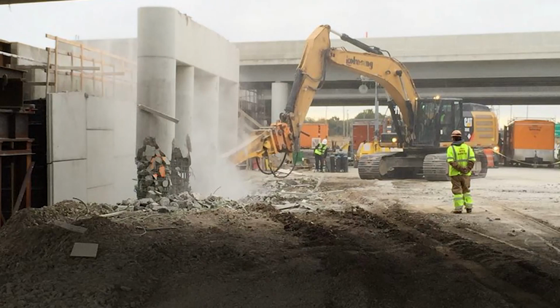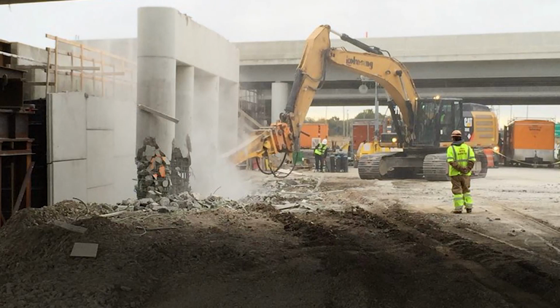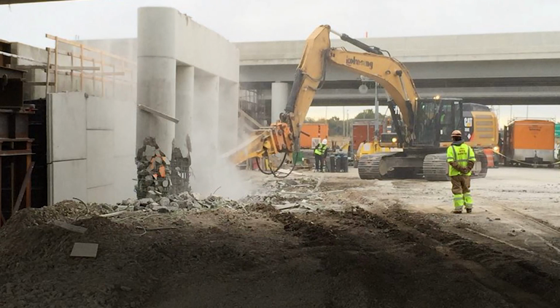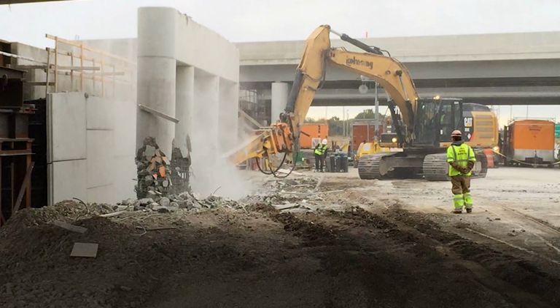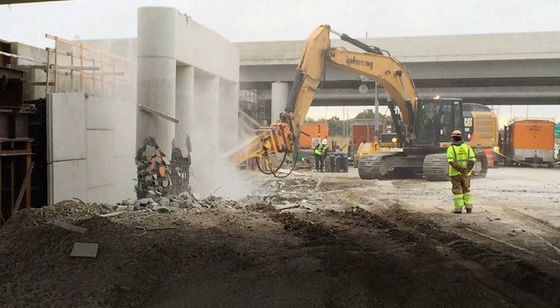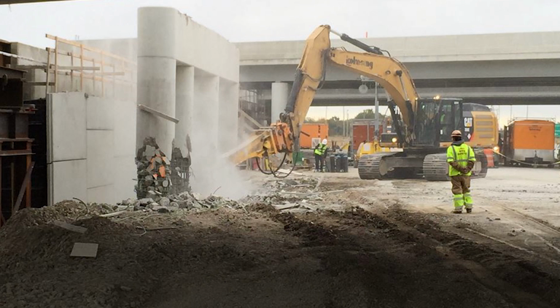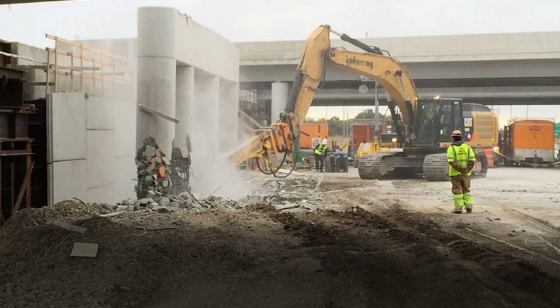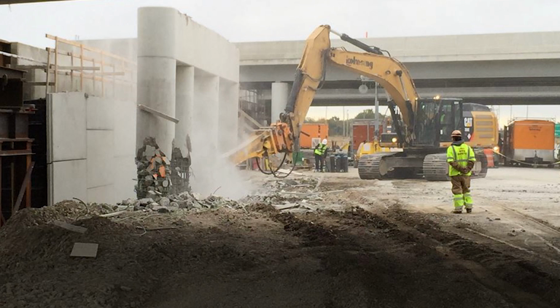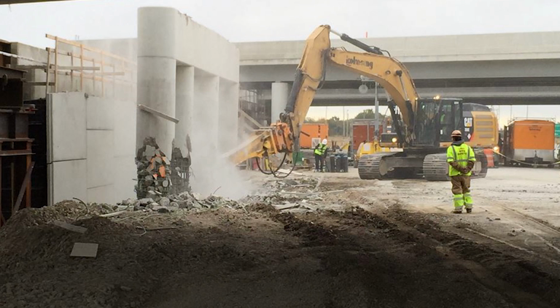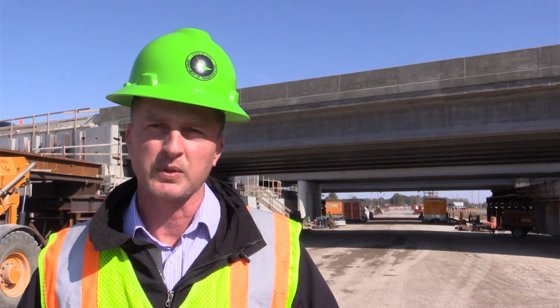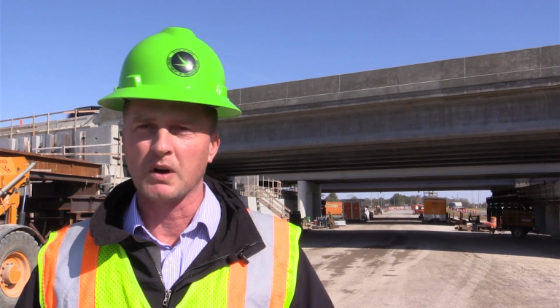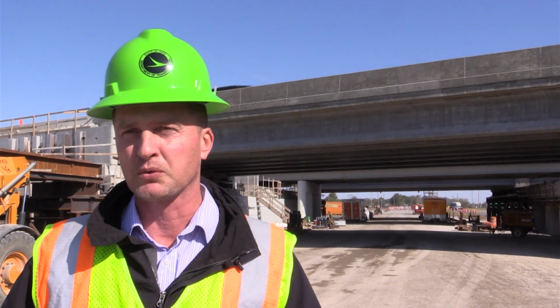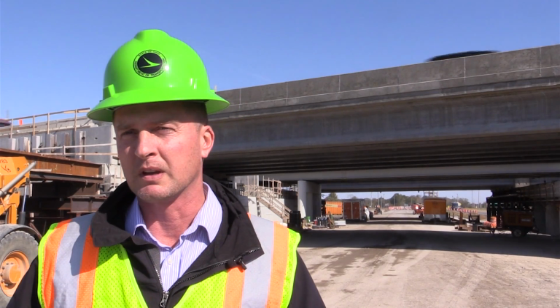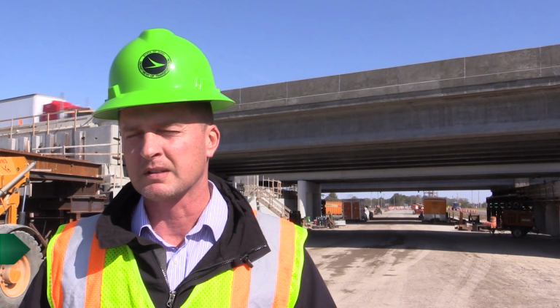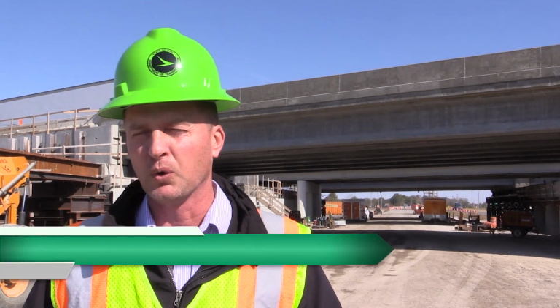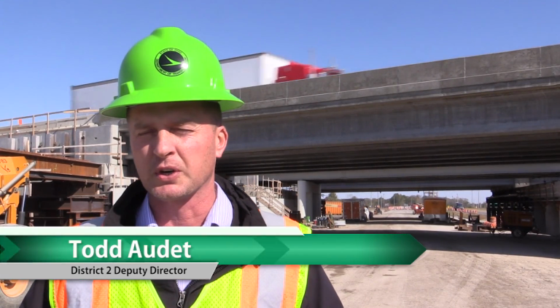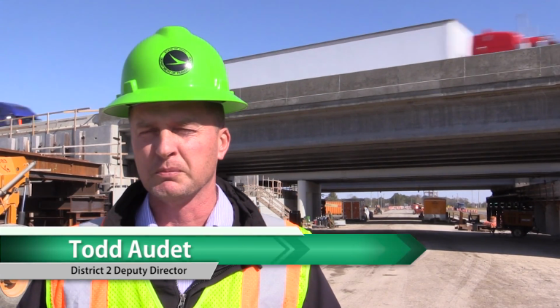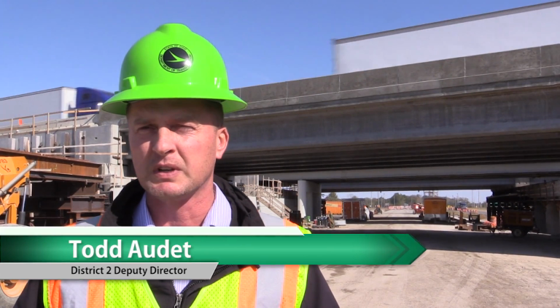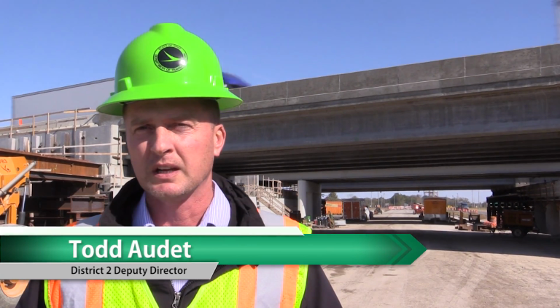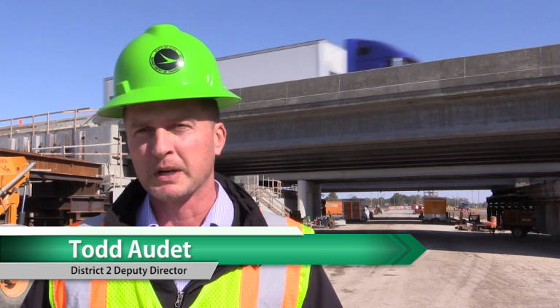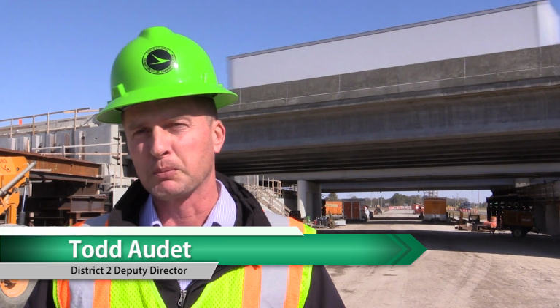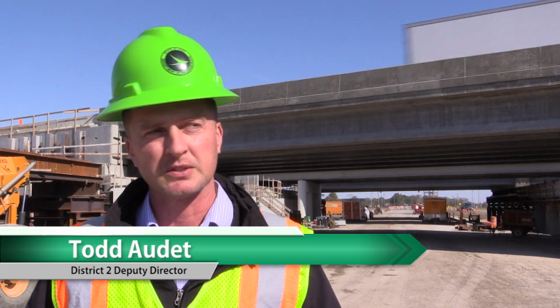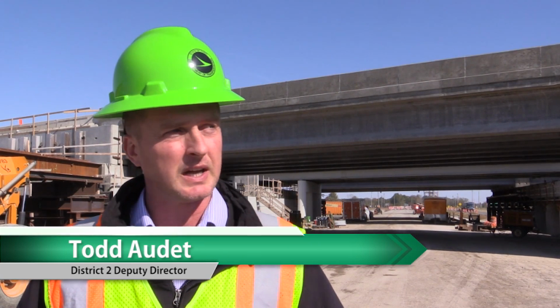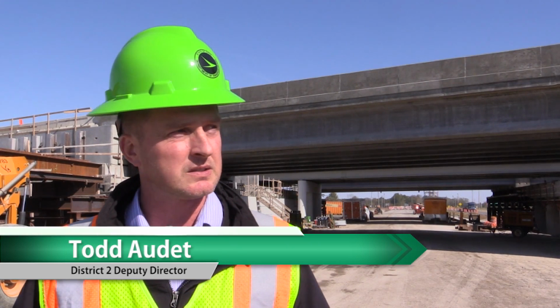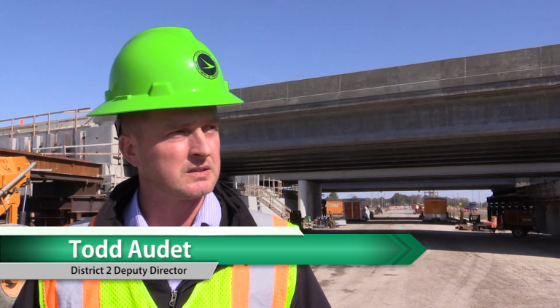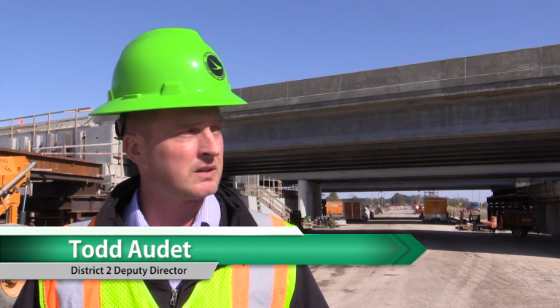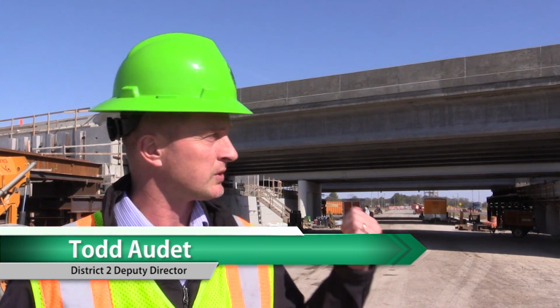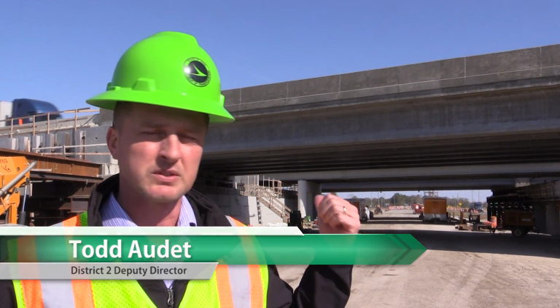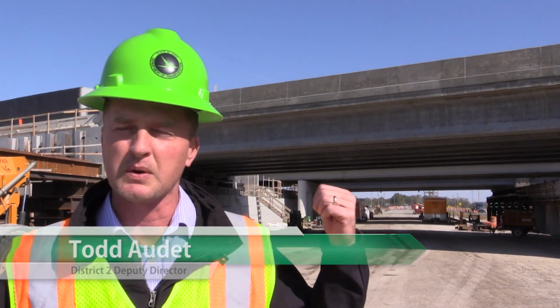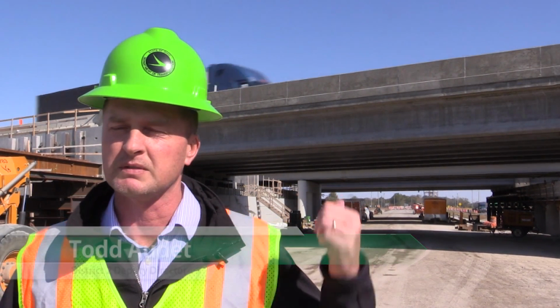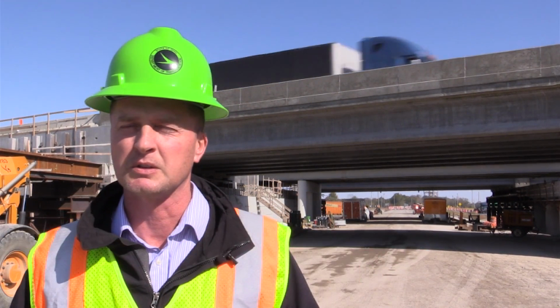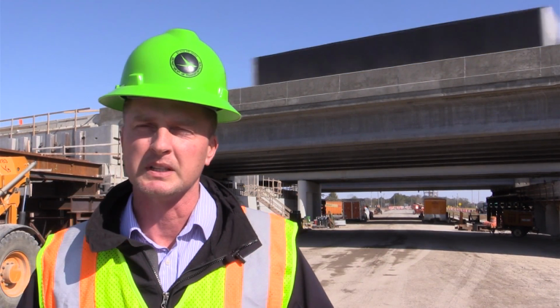On Friday, workers began tearing out that existing bridge. Within 12 hours, we had the entire old structure removed, and we're making preparations to slide this structure, which is now in service, in place.